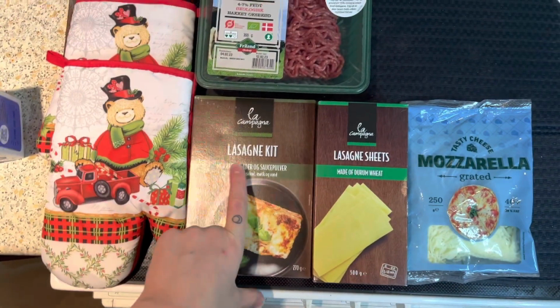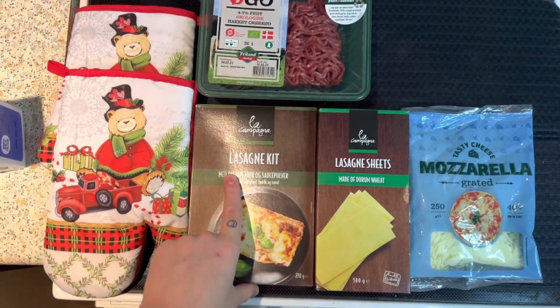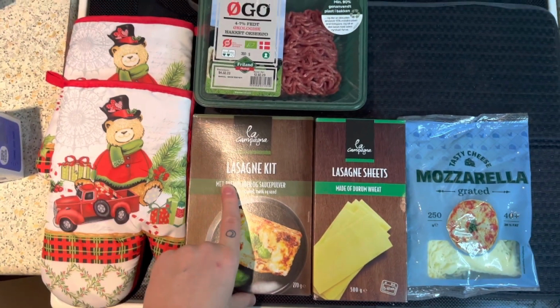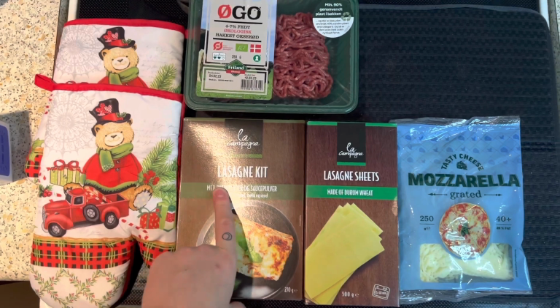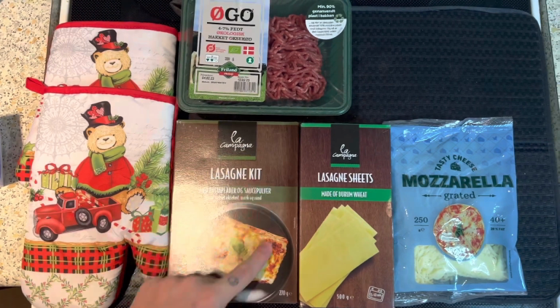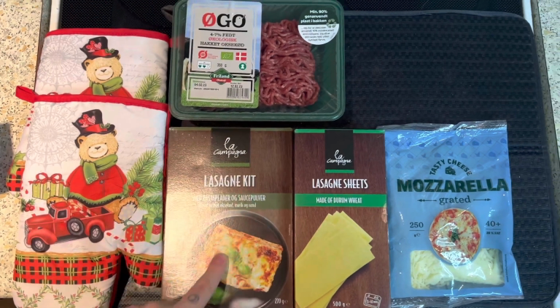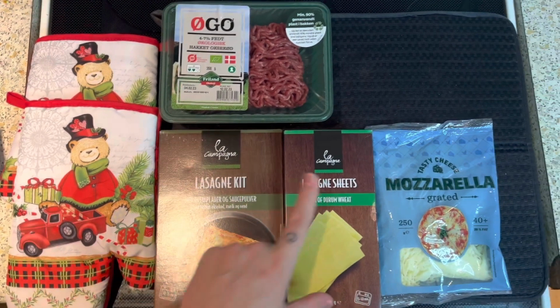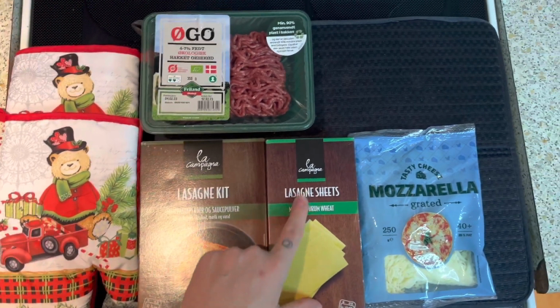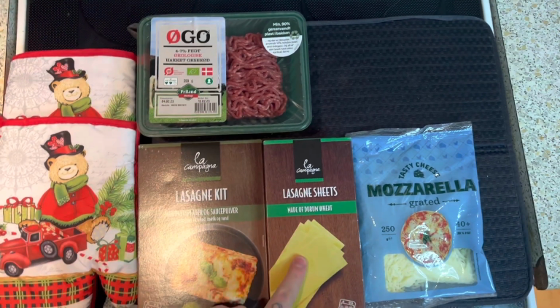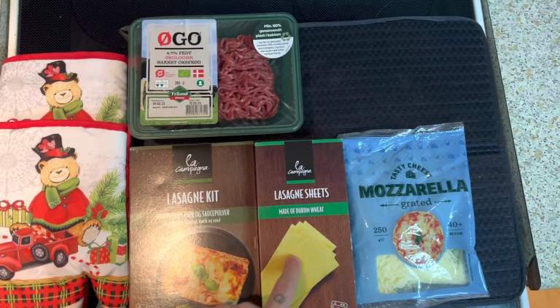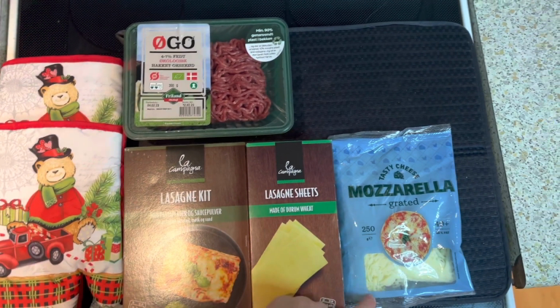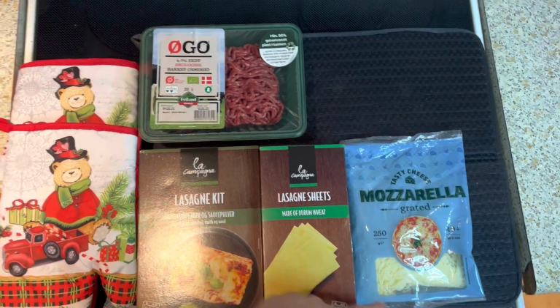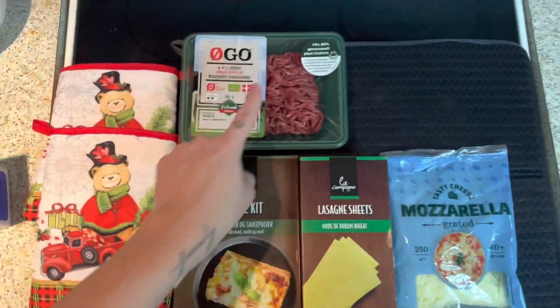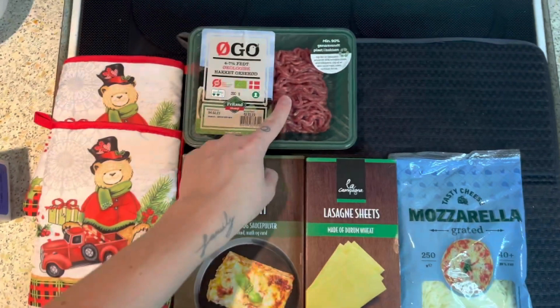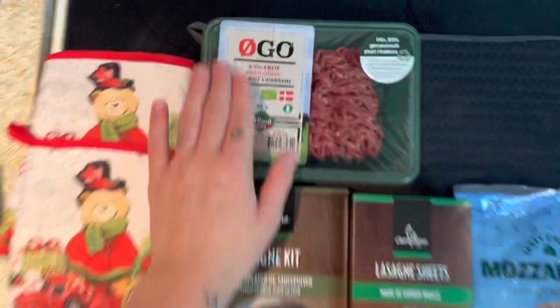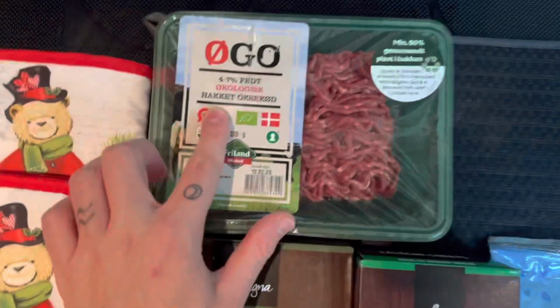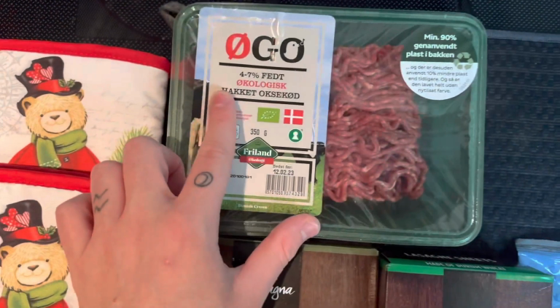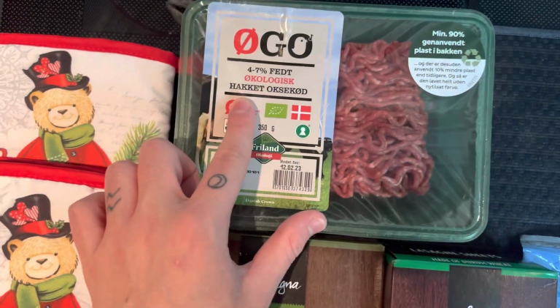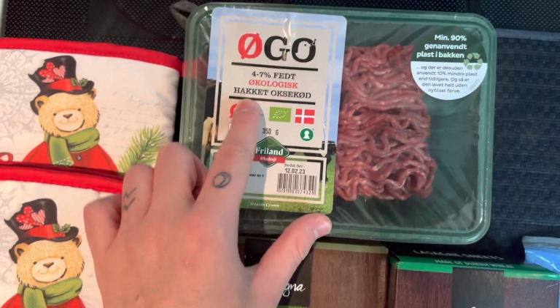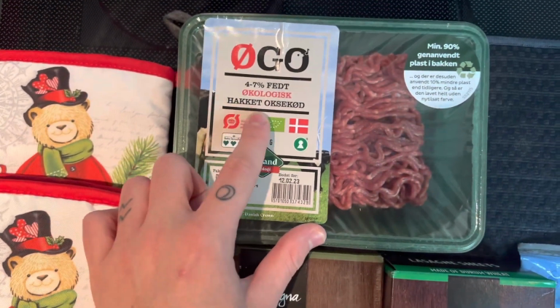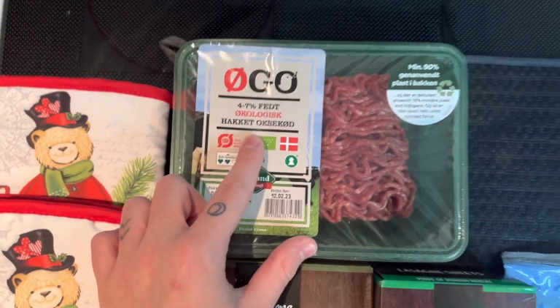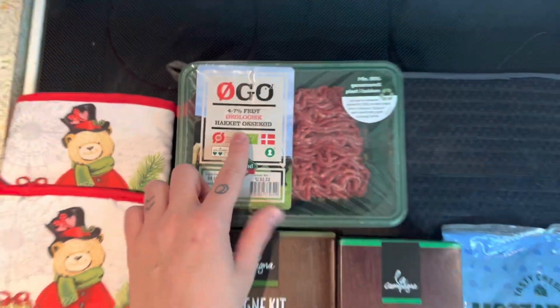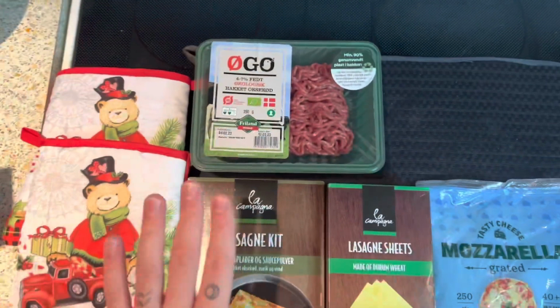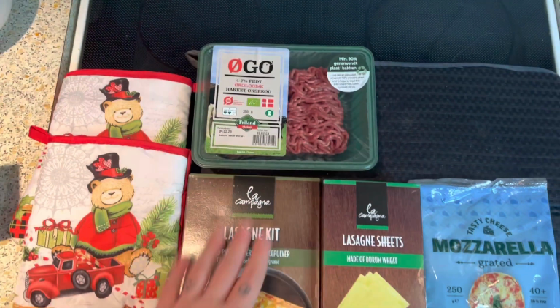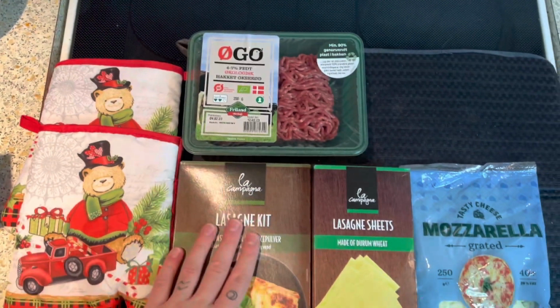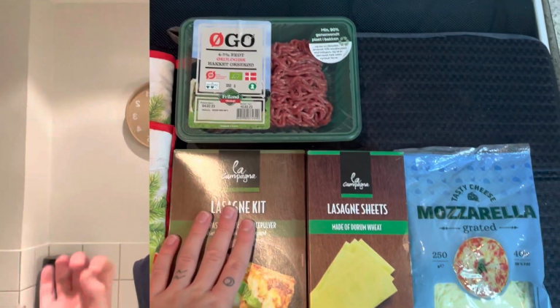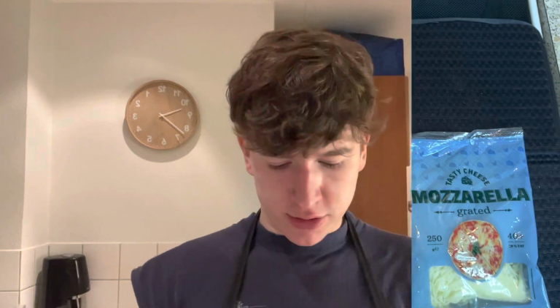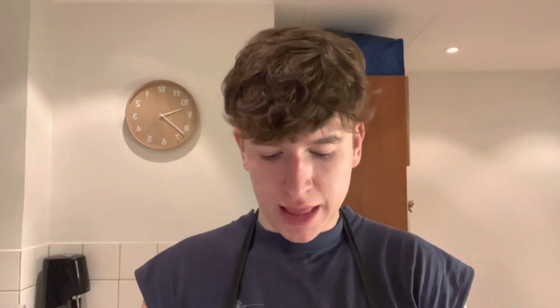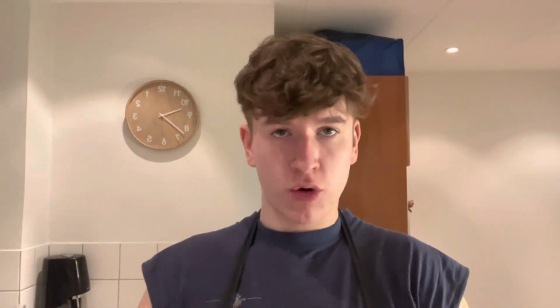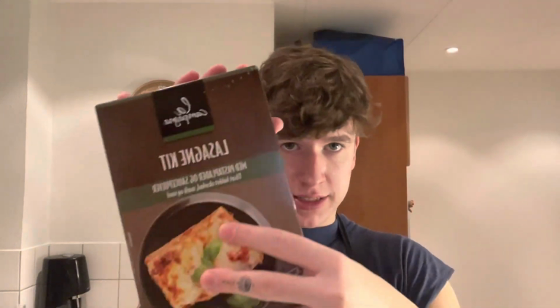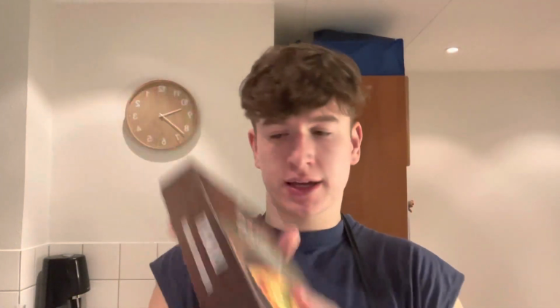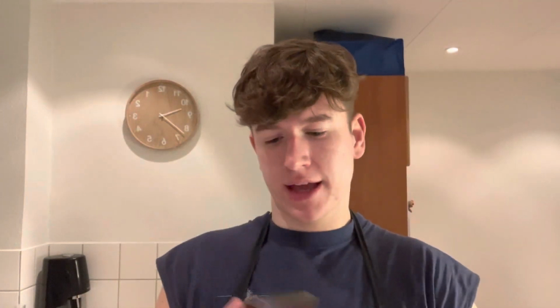I bought this lasagna kit — it's got sauce for the meat and these lasagna sheets. We also have mozzarella for the top and meat. It's quite a kit and yeah, let's make it!